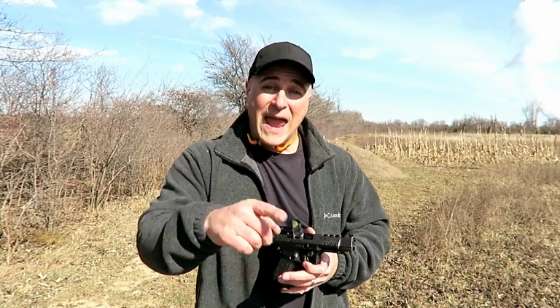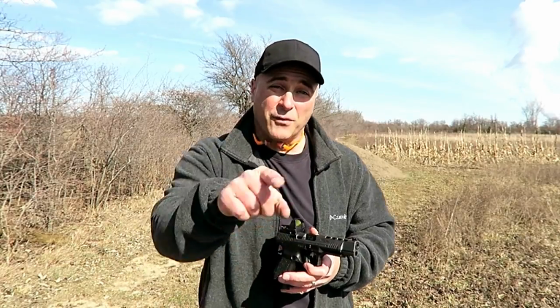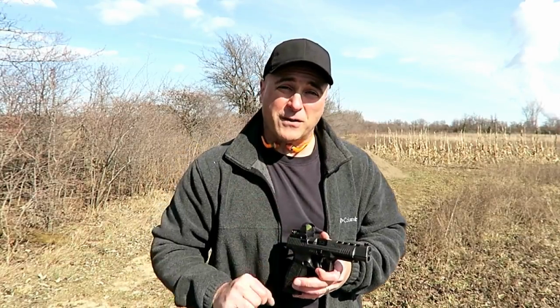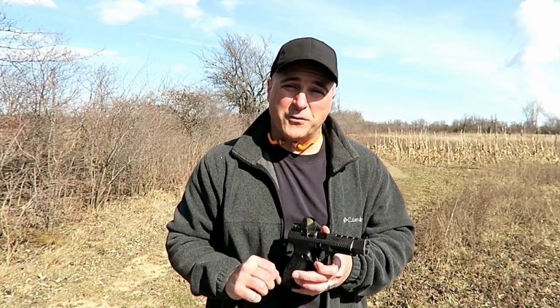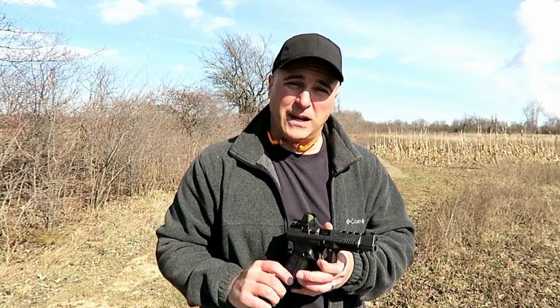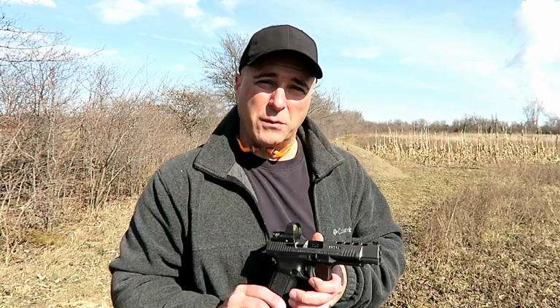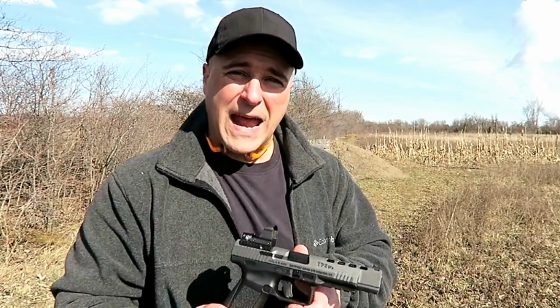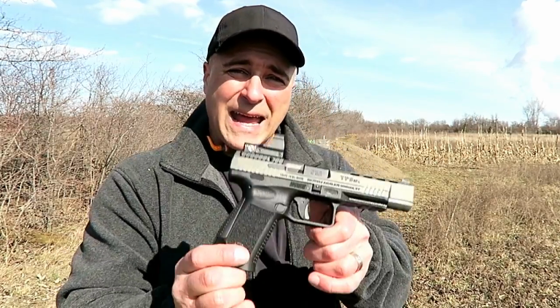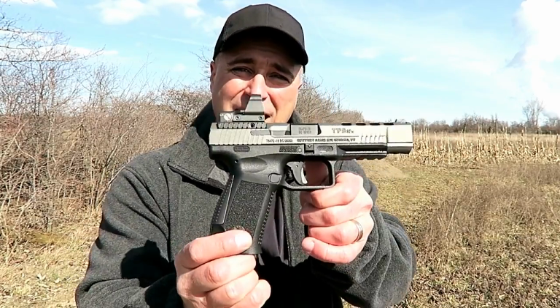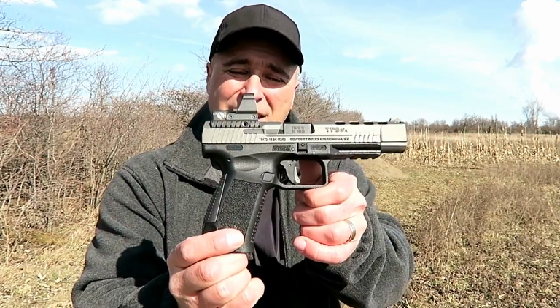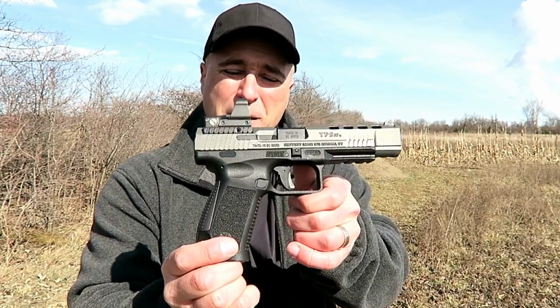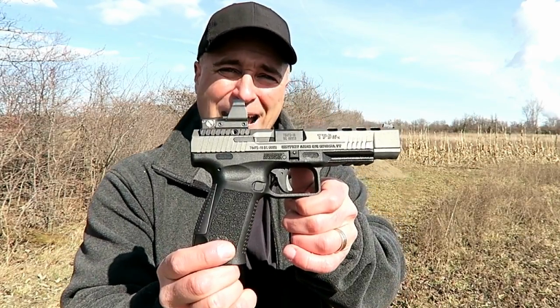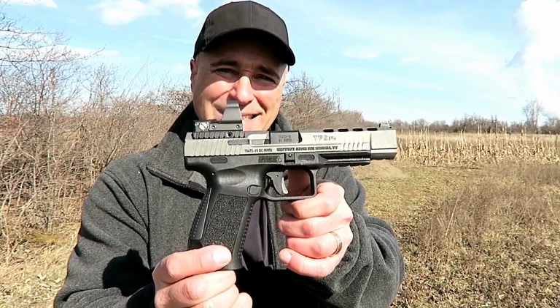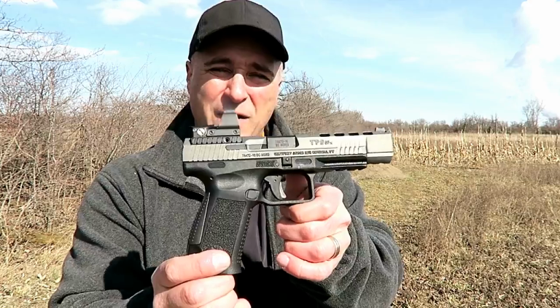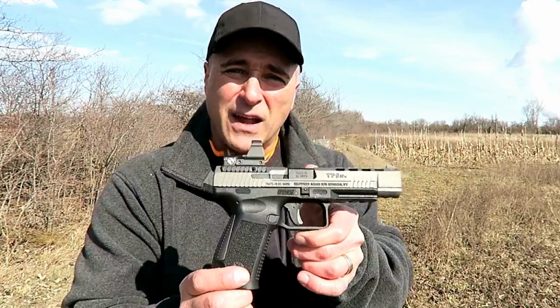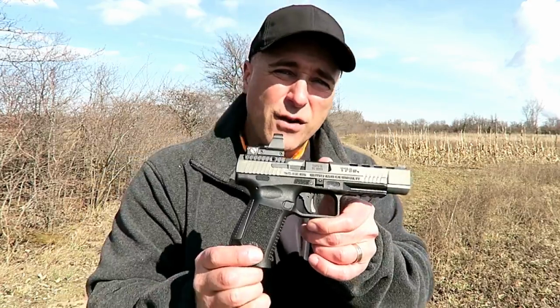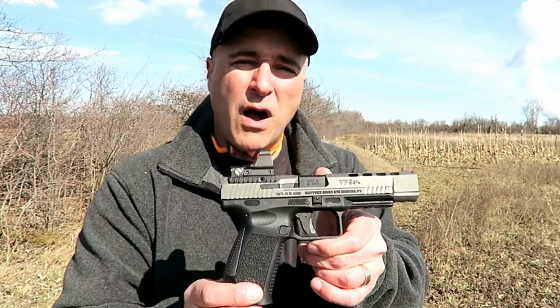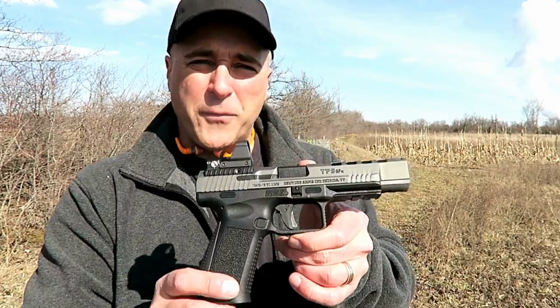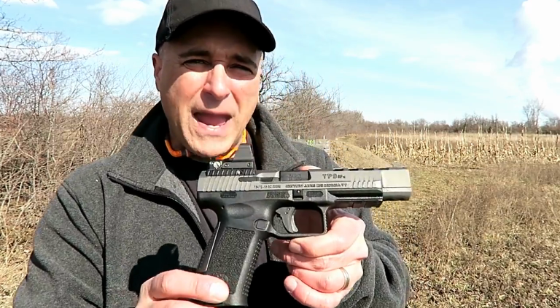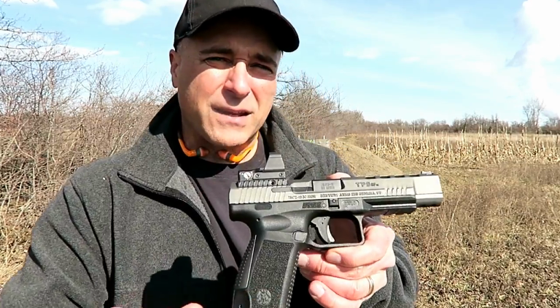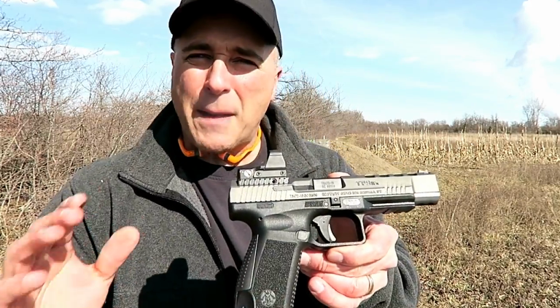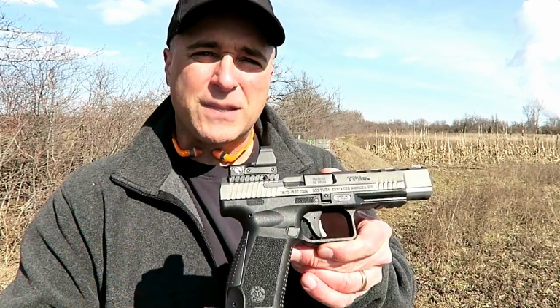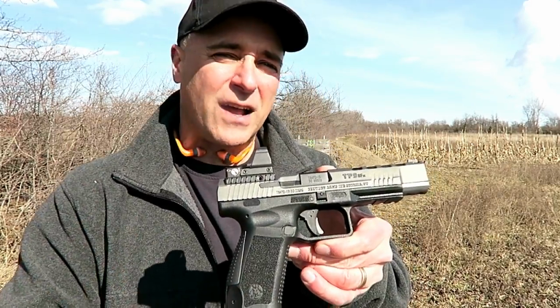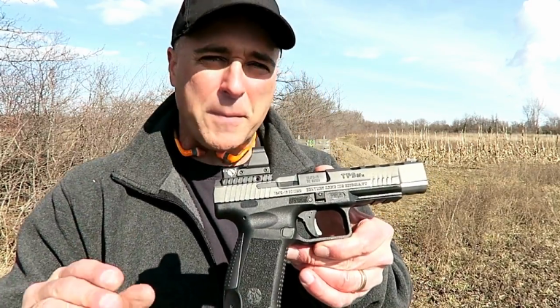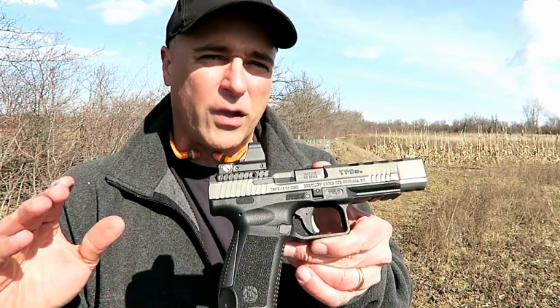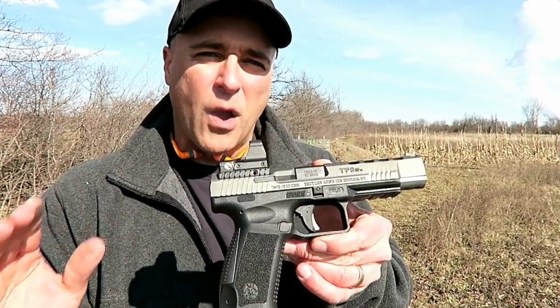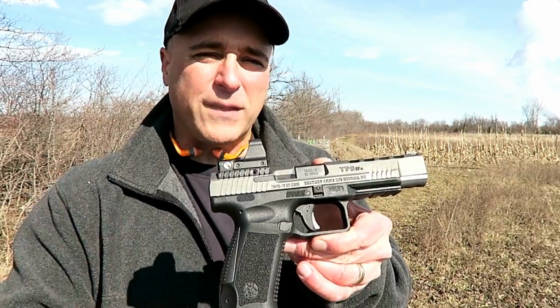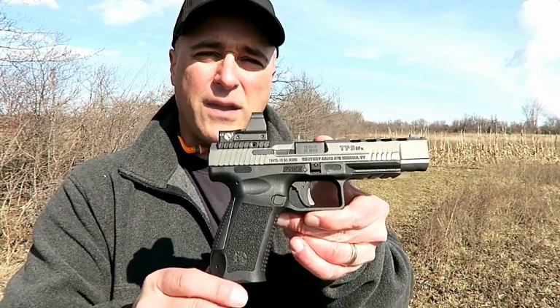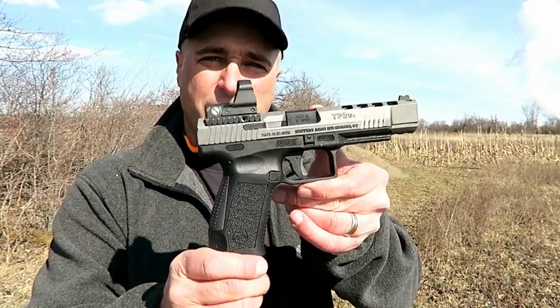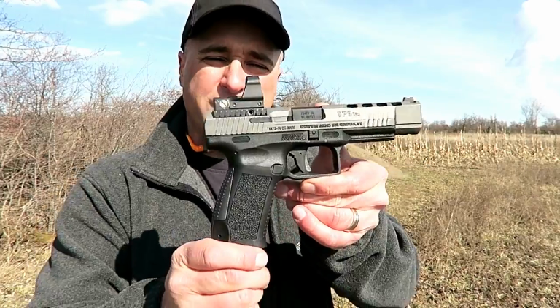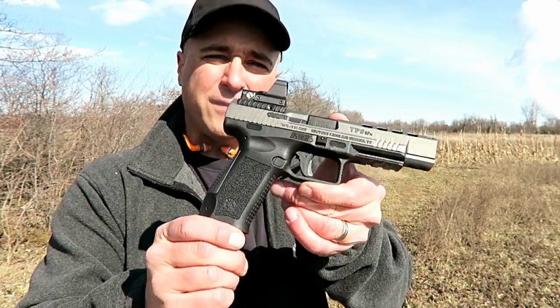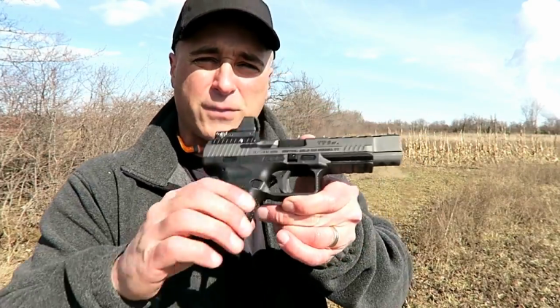Hey there friends, thanks for checking in. Today we're looking at the Canik TP9 SFX, a new offering from Canik. It's a competition gun — some people call it a race gun. It is a full-size pistol.